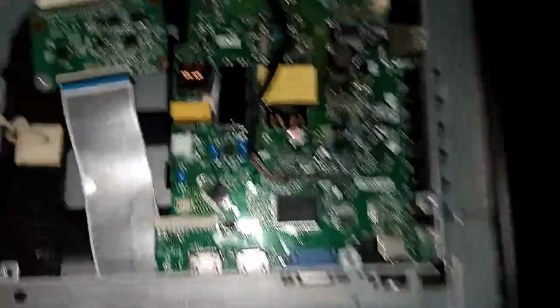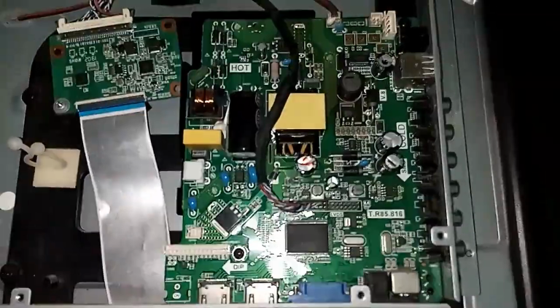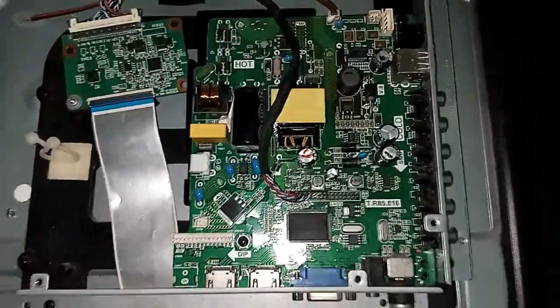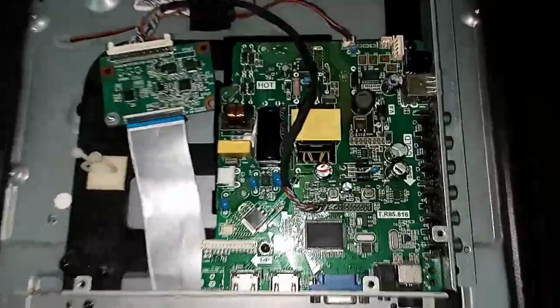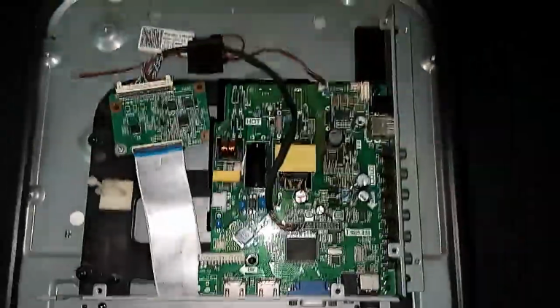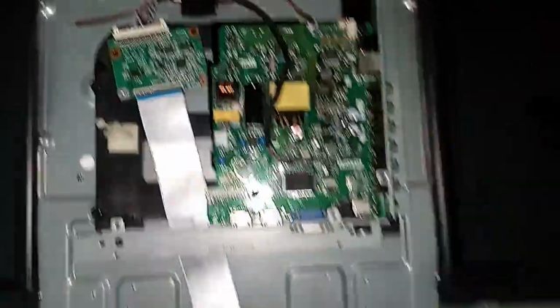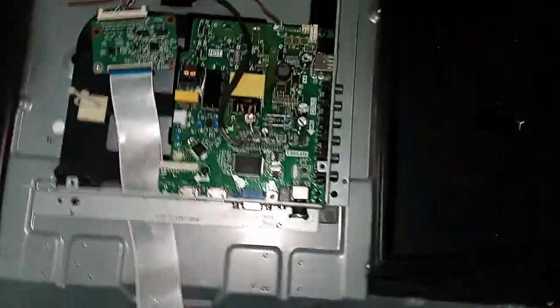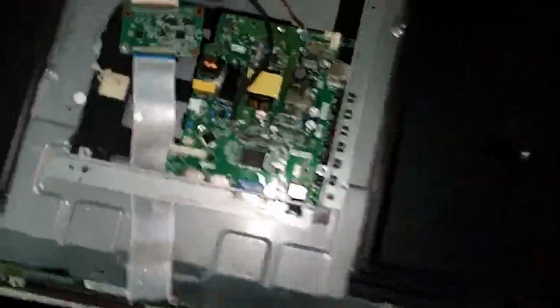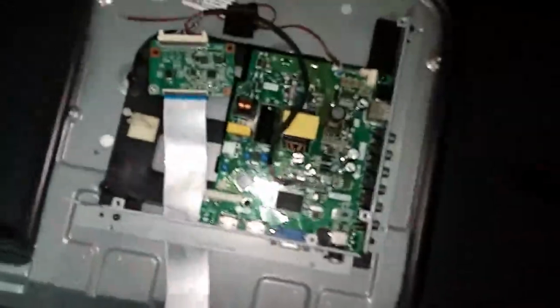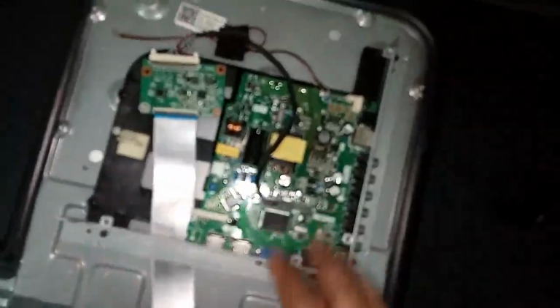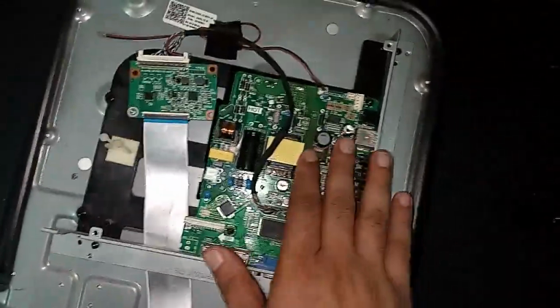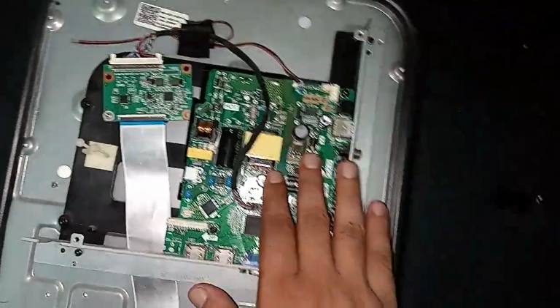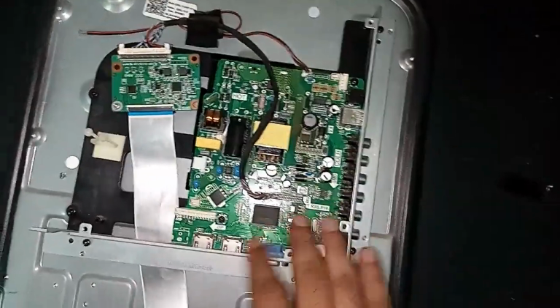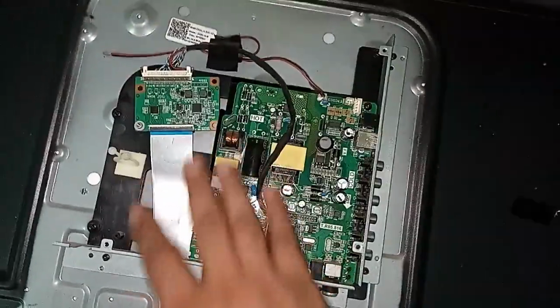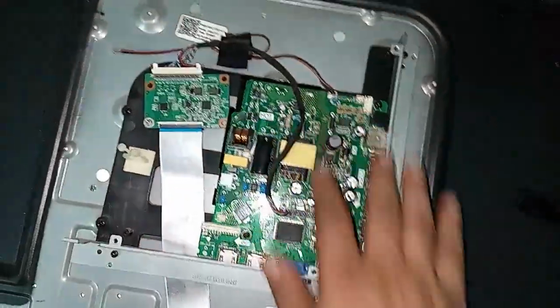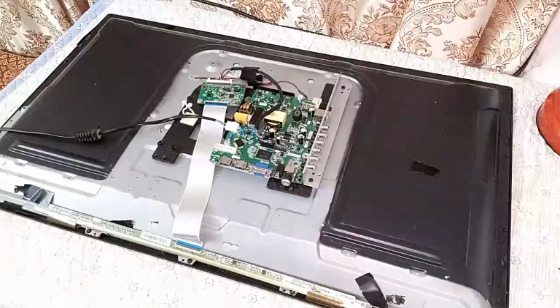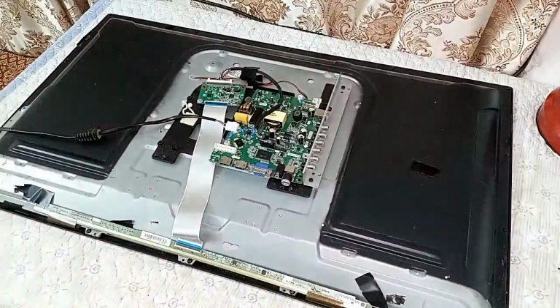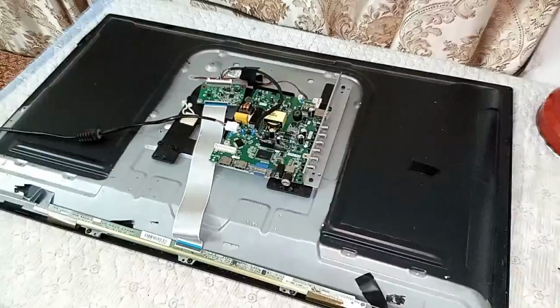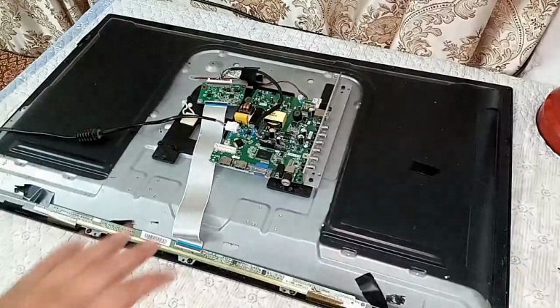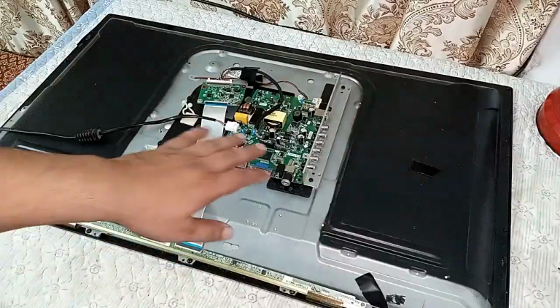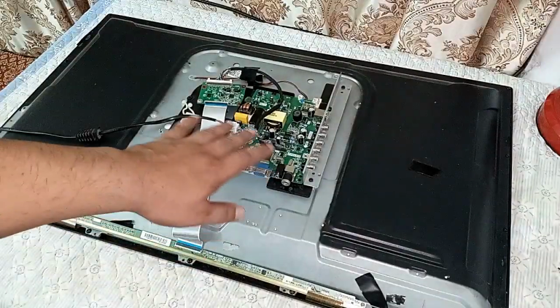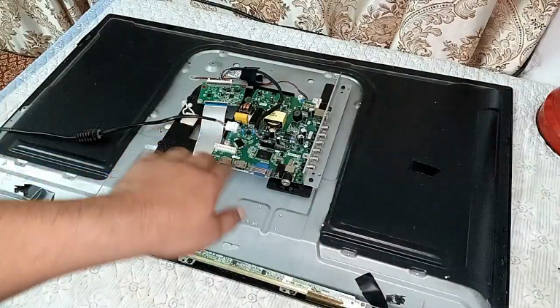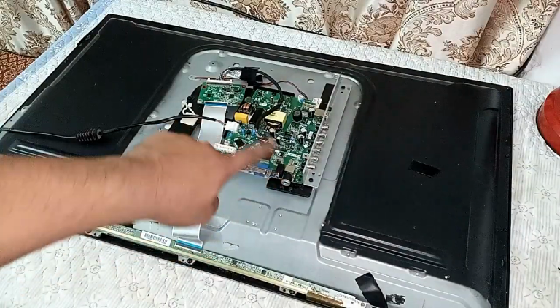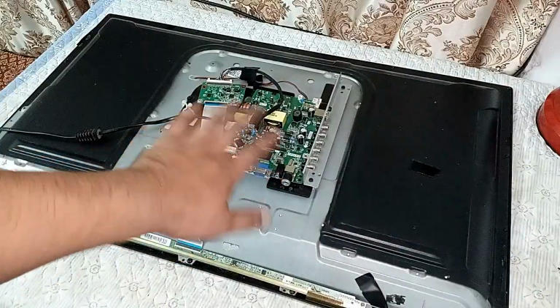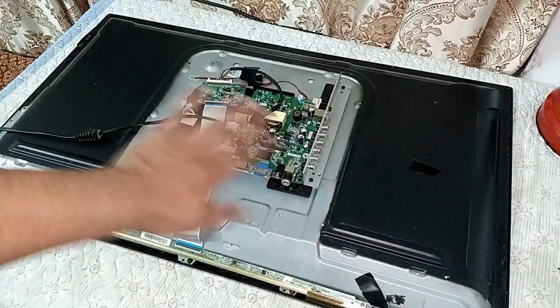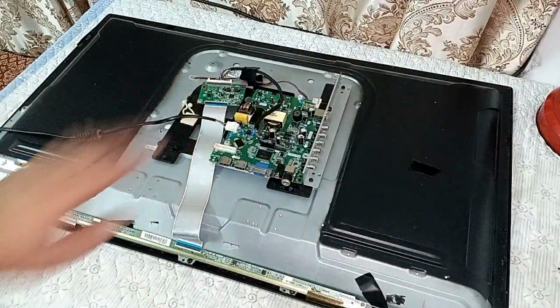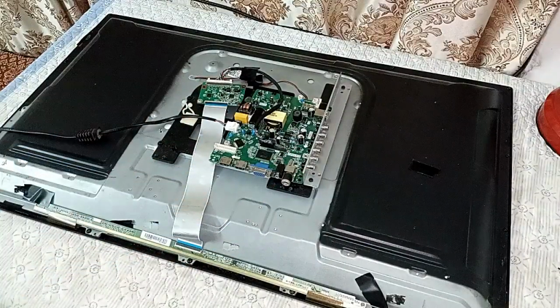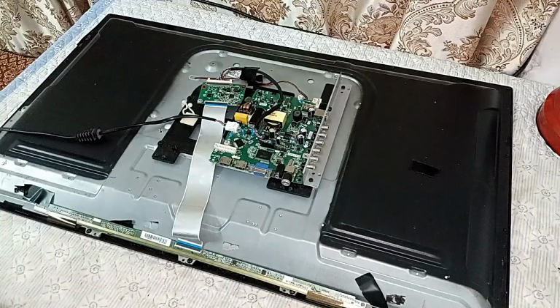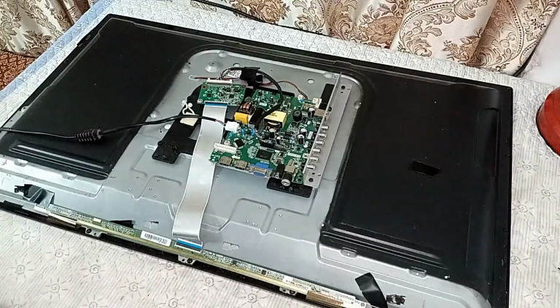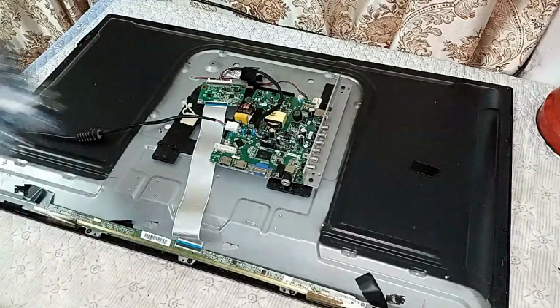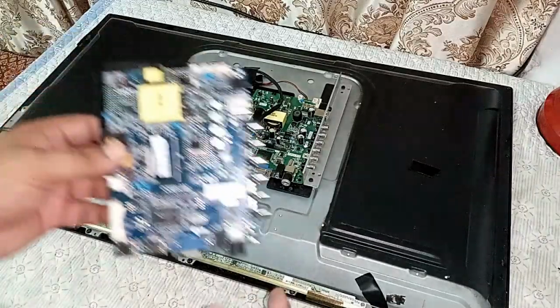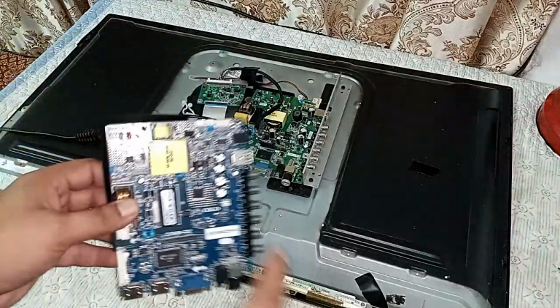Keep watching my video till the end and you will go through all the process. This is the faulty board — it has a burnt main processor — so I will replace it with this new one.